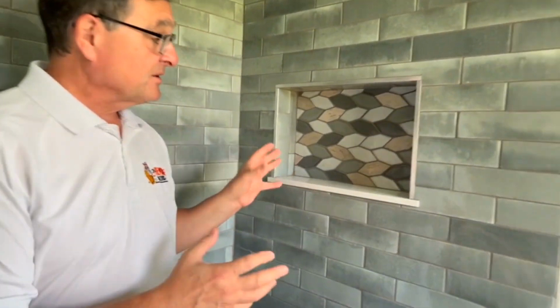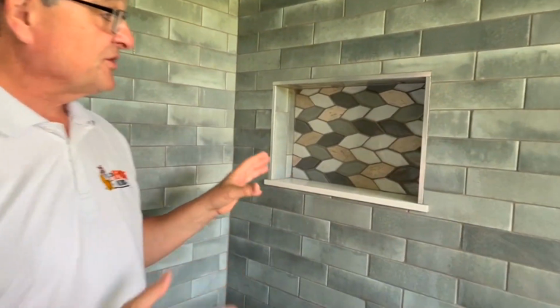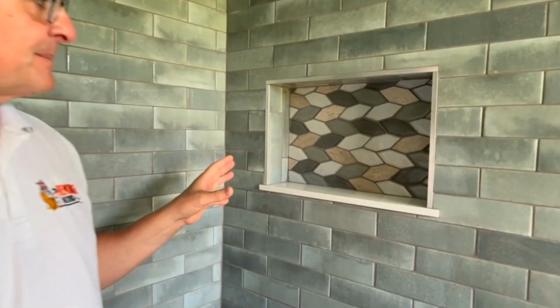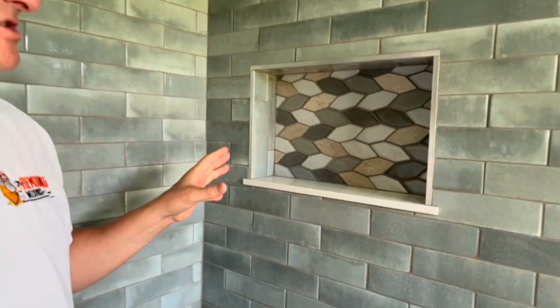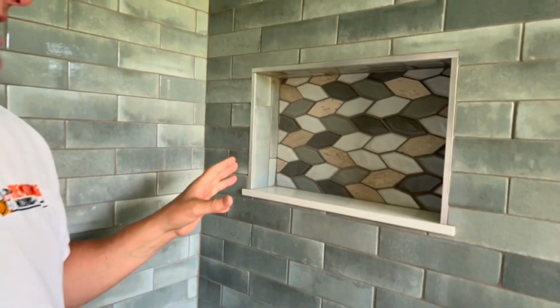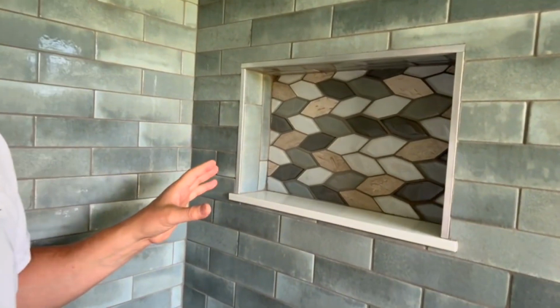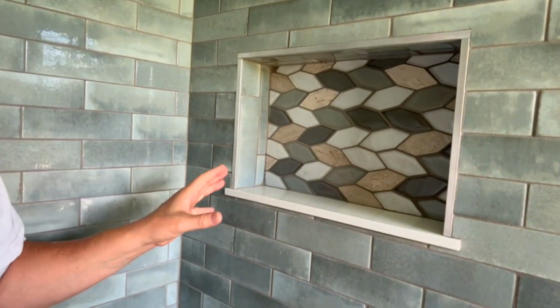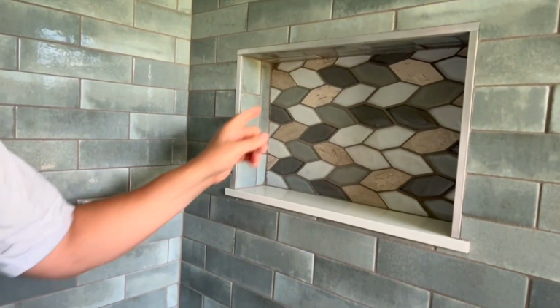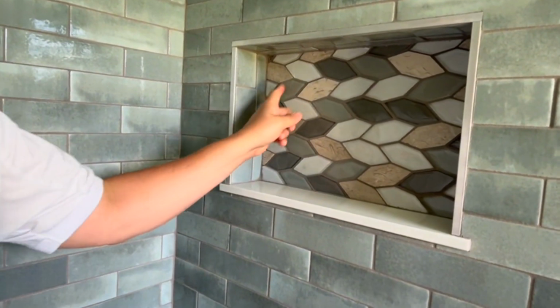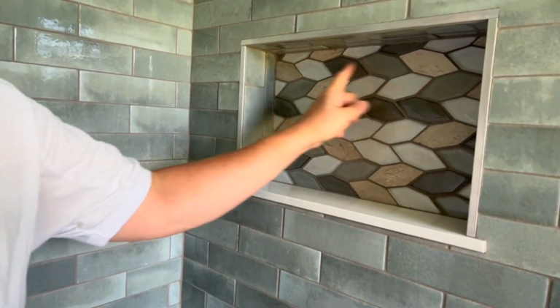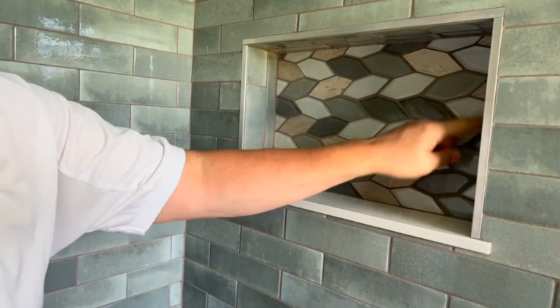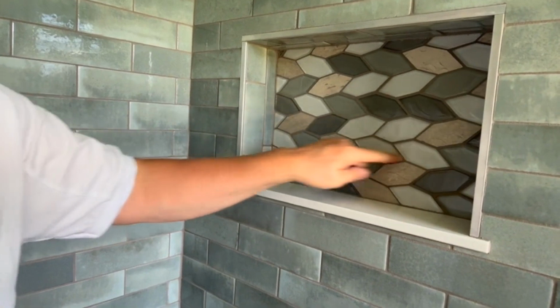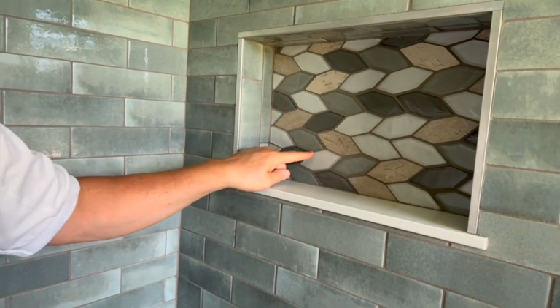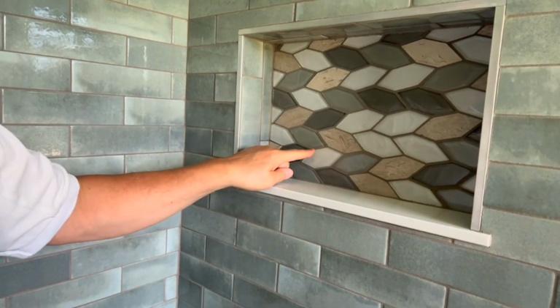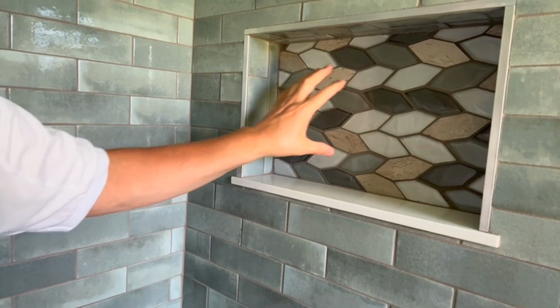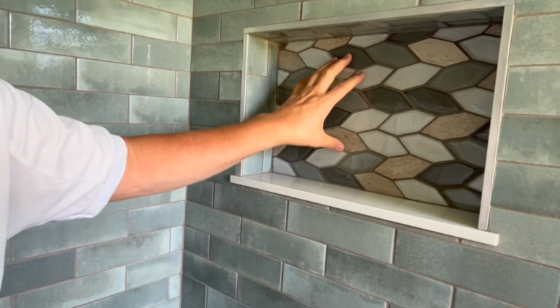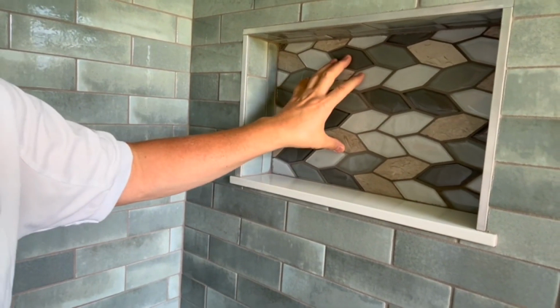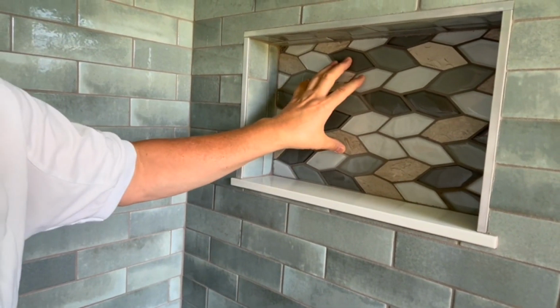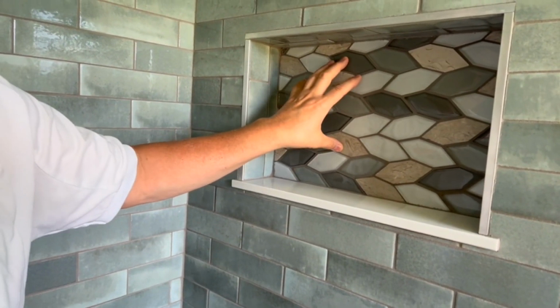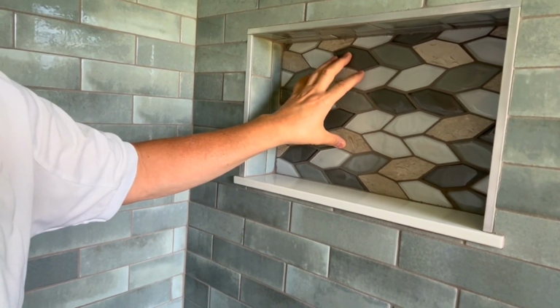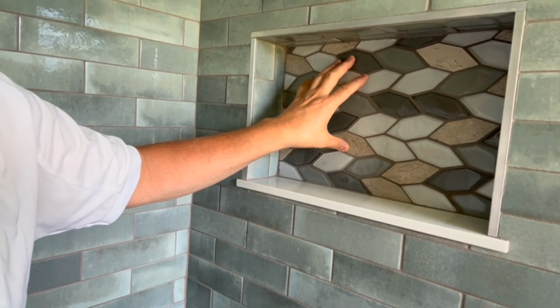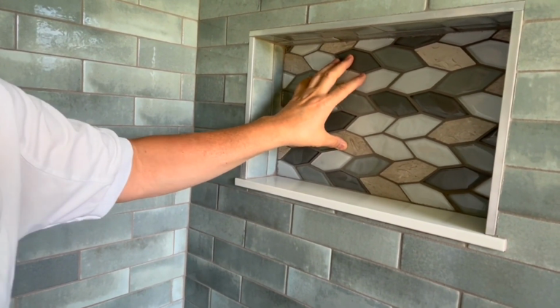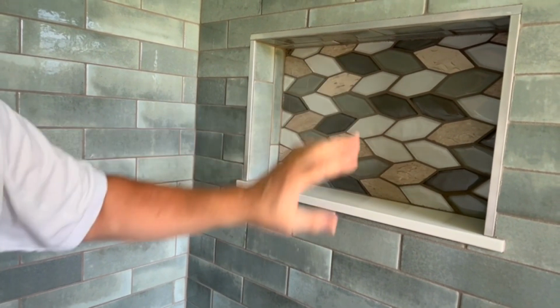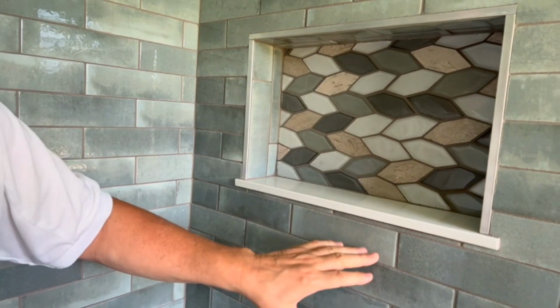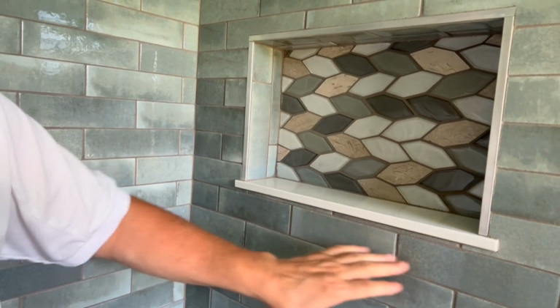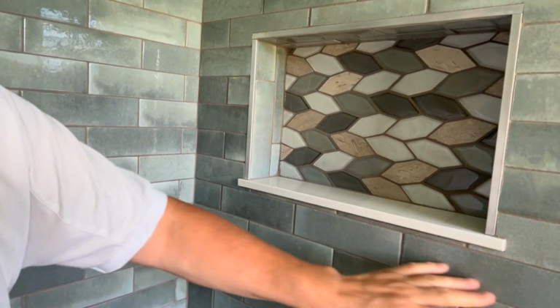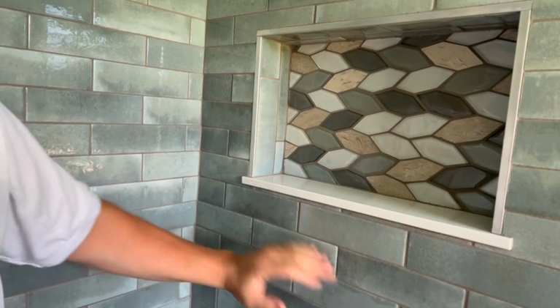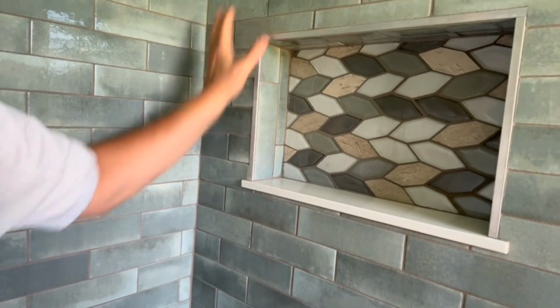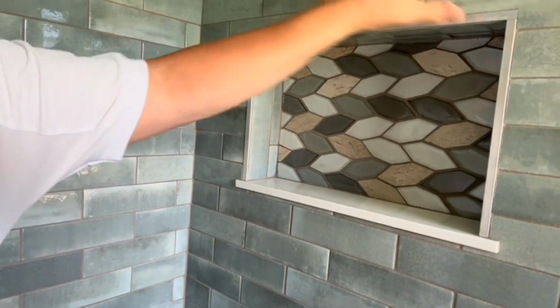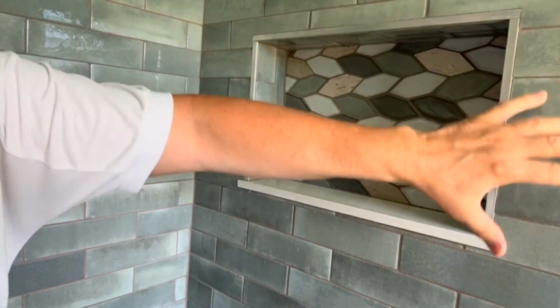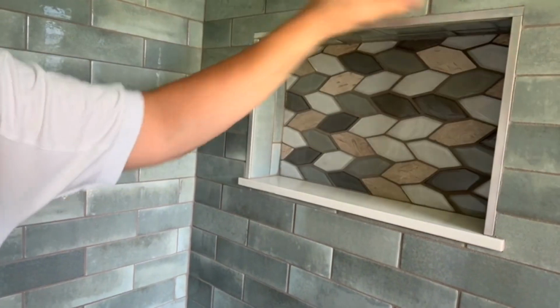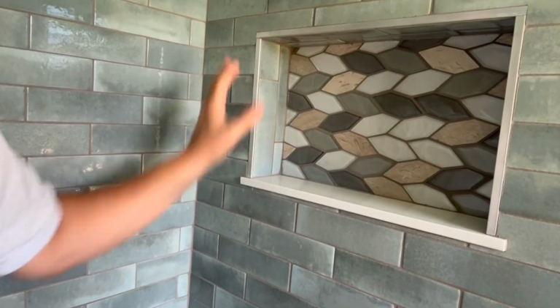One of the cool things about this shower niche is that they use an accent tile inside the niche itself on the back side of the niche, and then you can see that there's a subway tile on the outside of it.